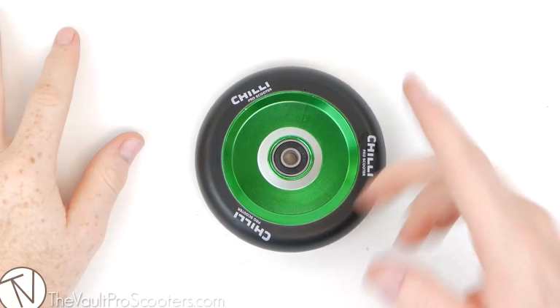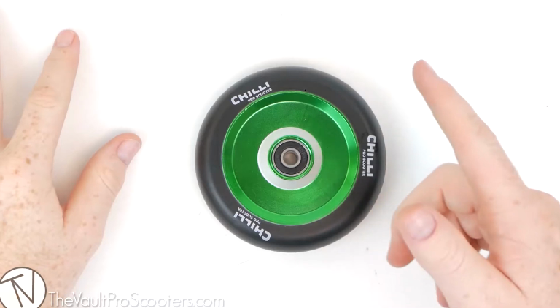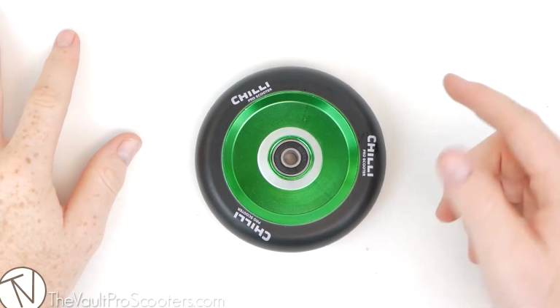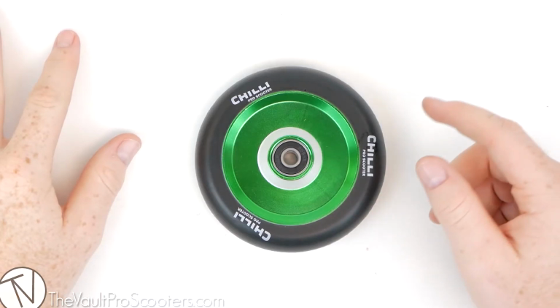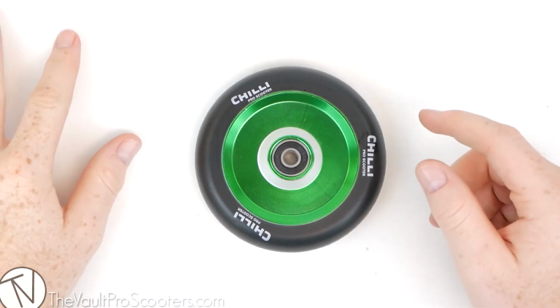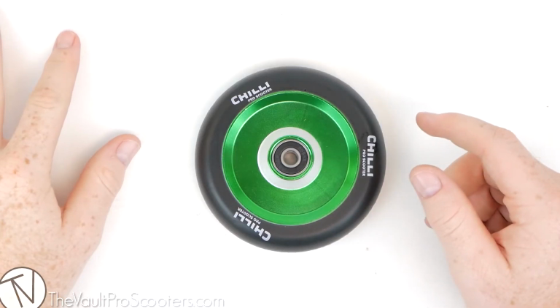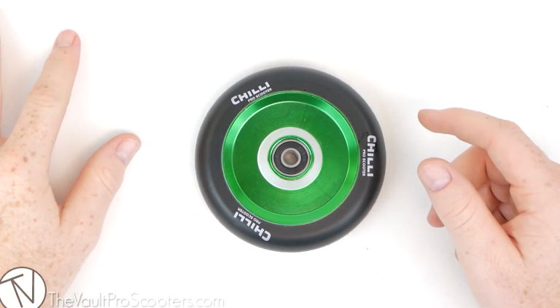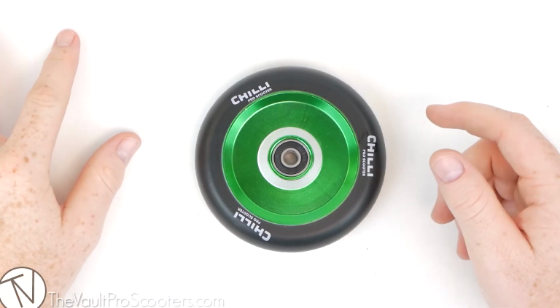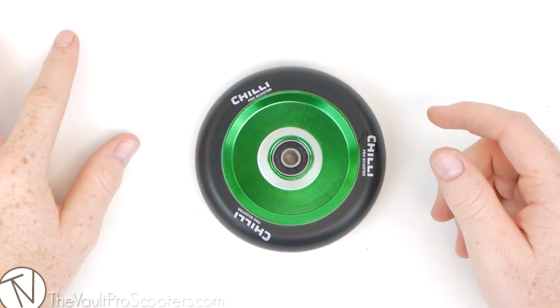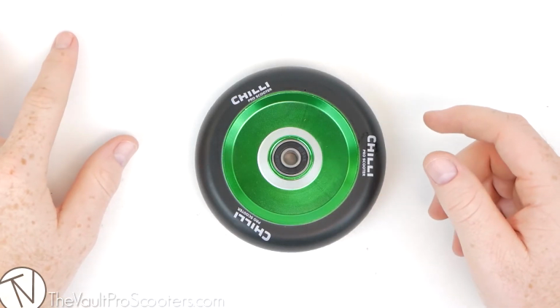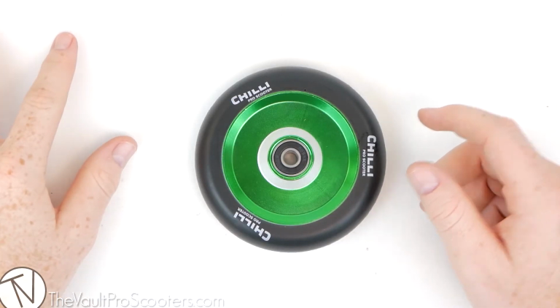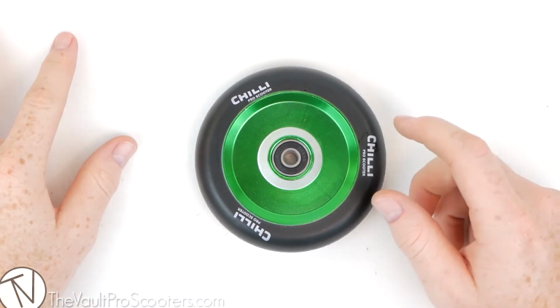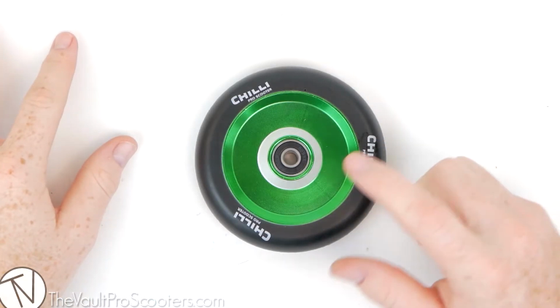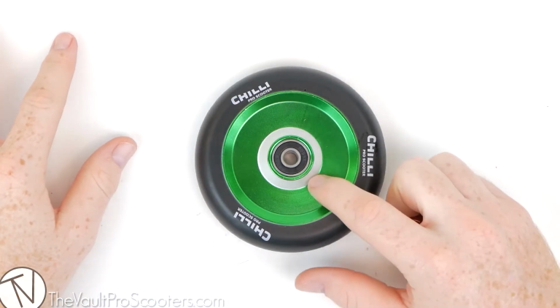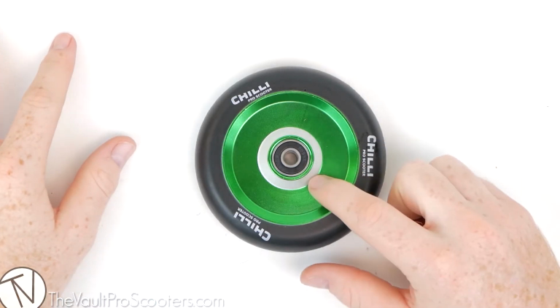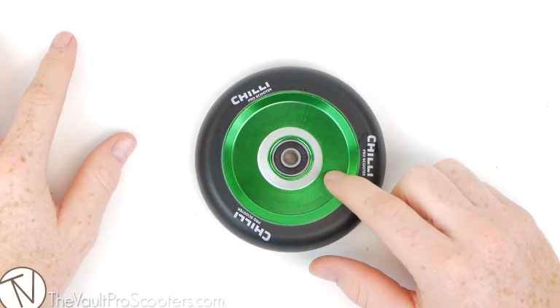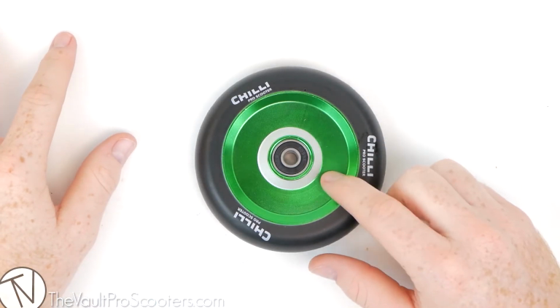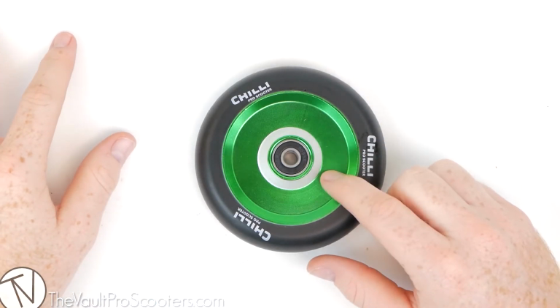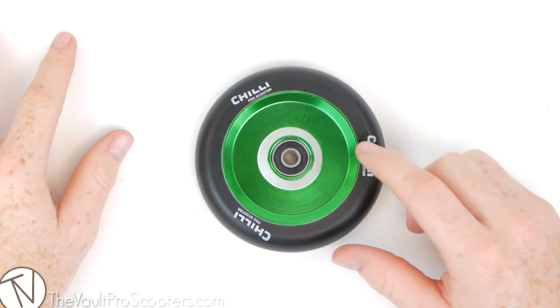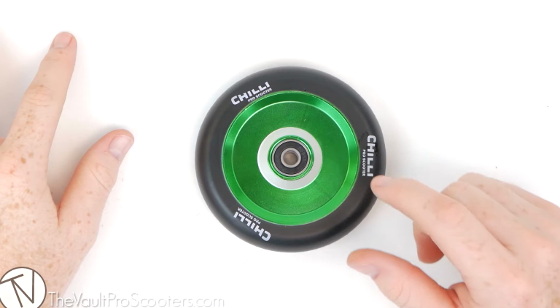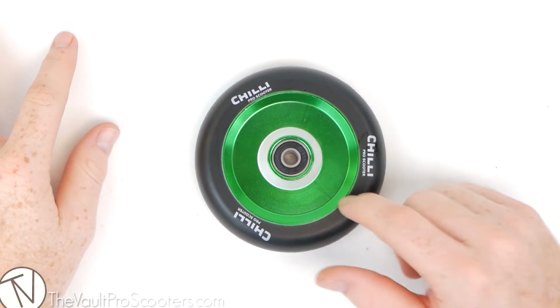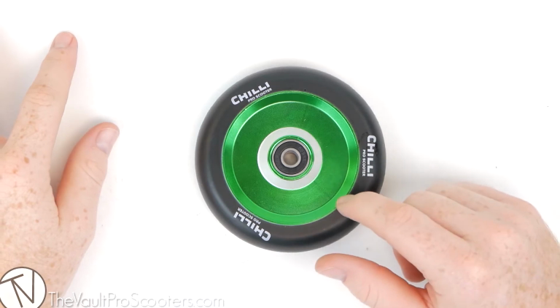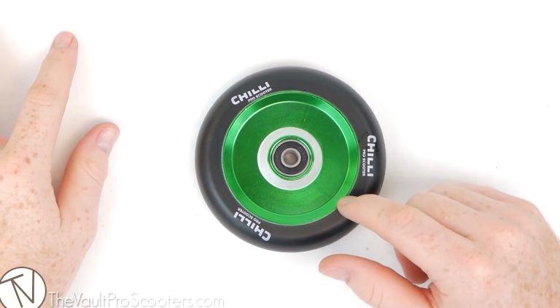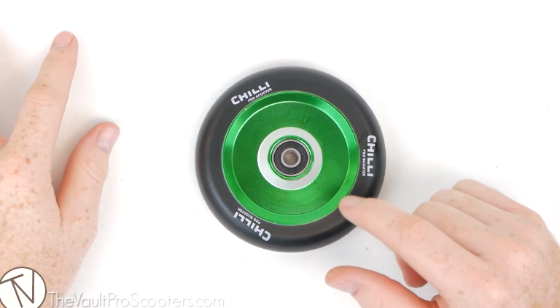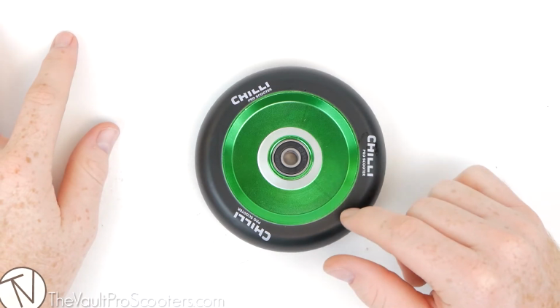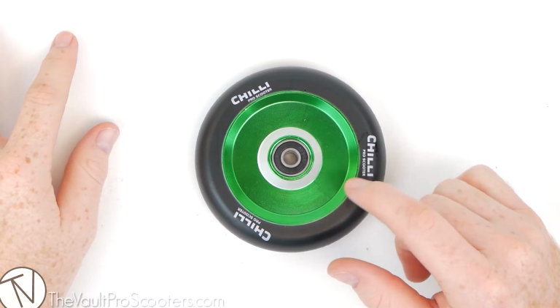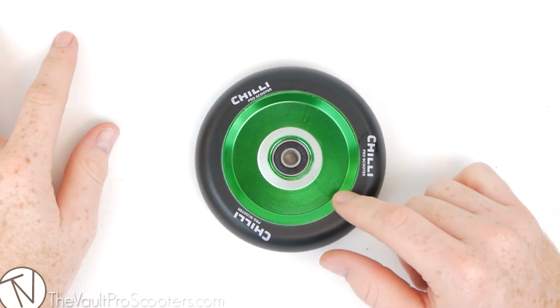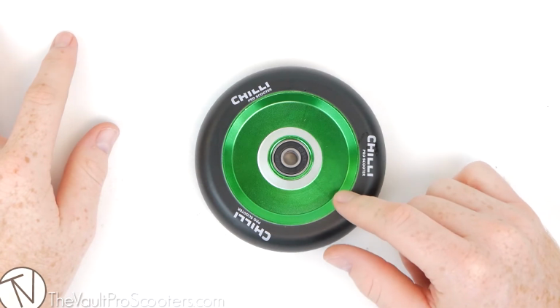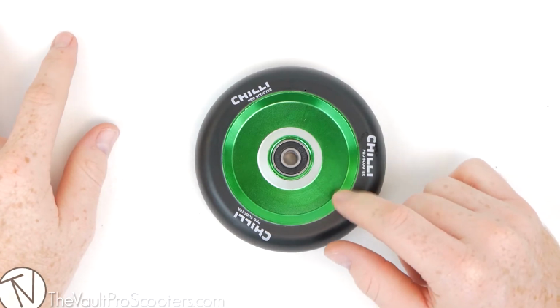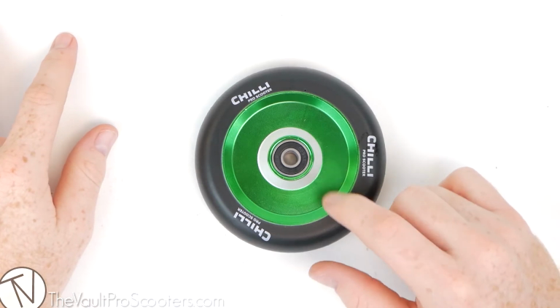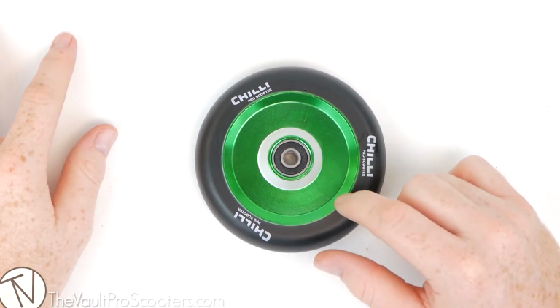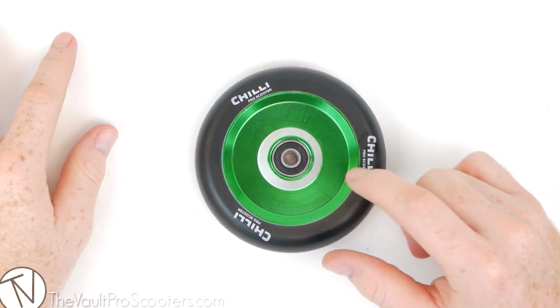Hey guys, welcome to VaultProScooters.com. We're doing another product overview. This one happens to be the Chili Pop Wheel, 110mm.